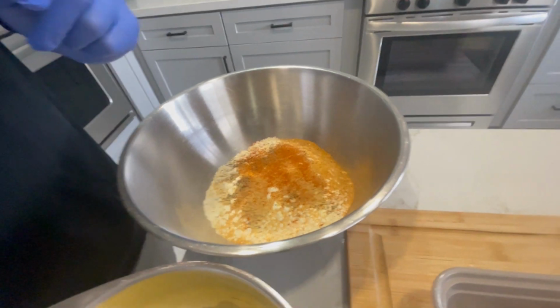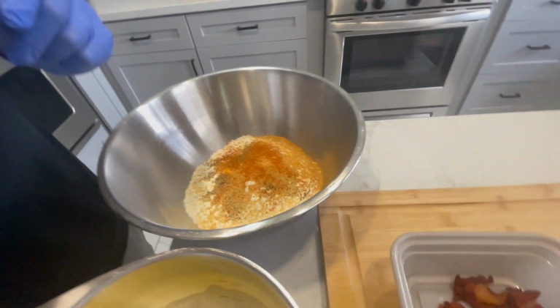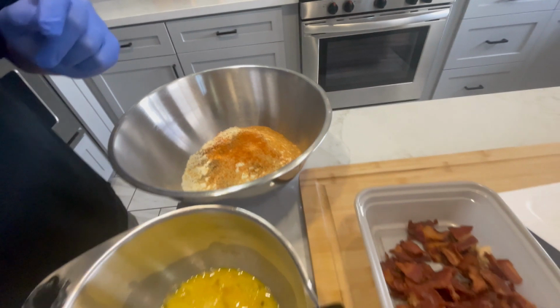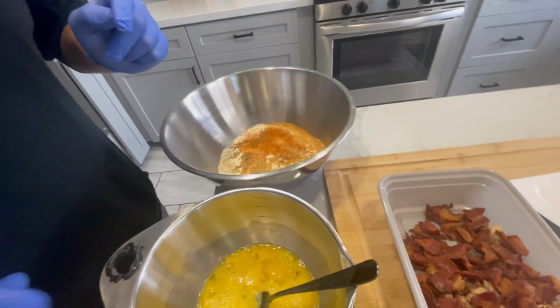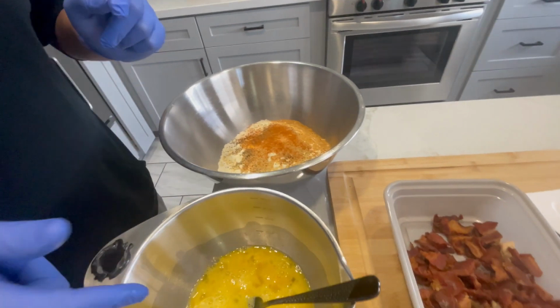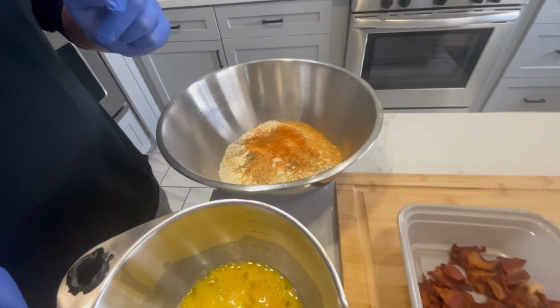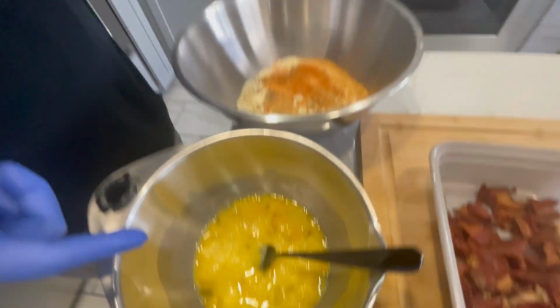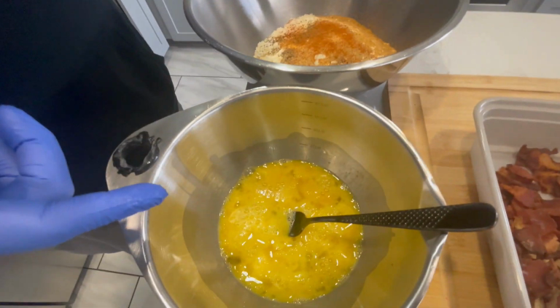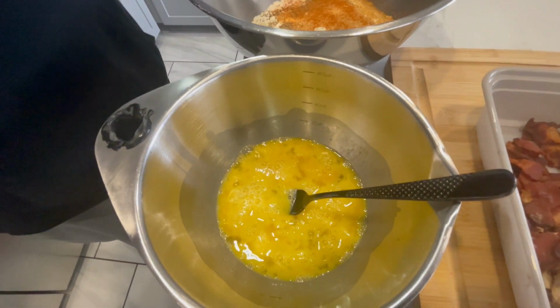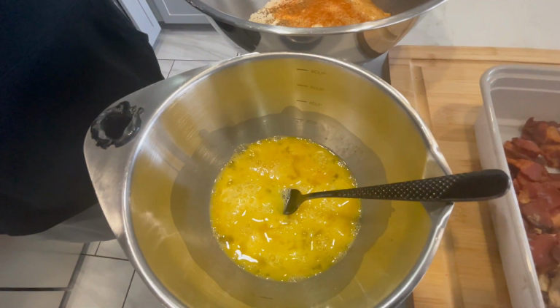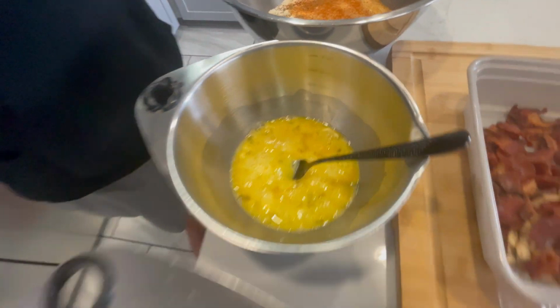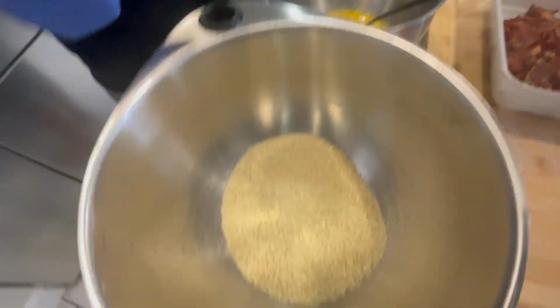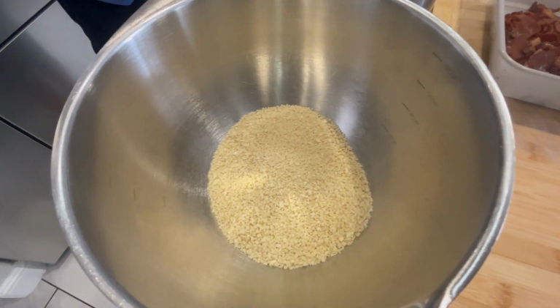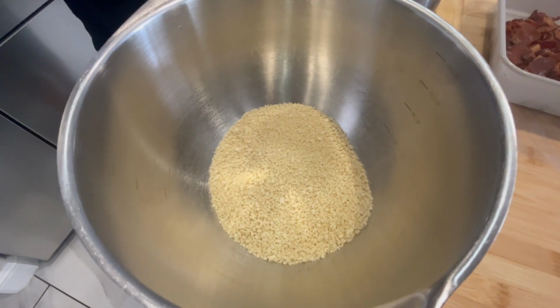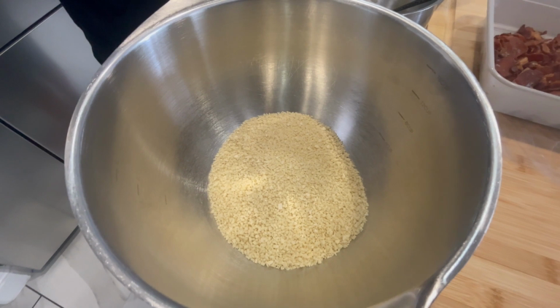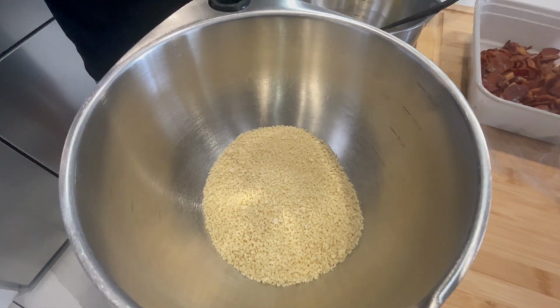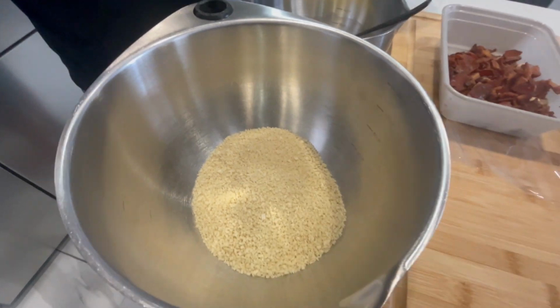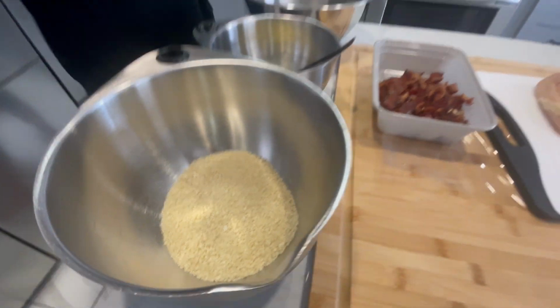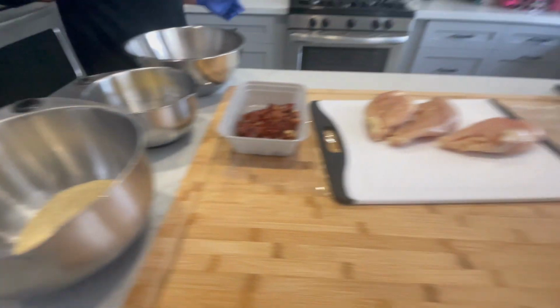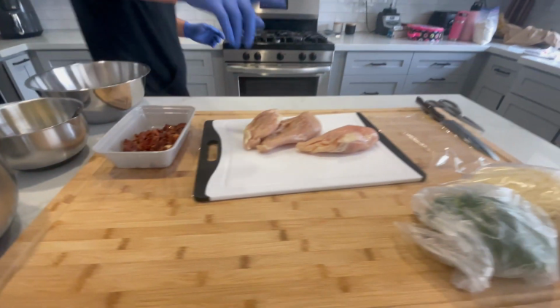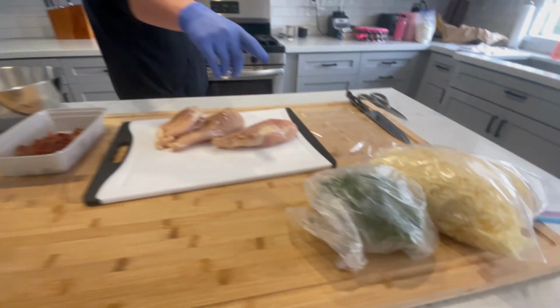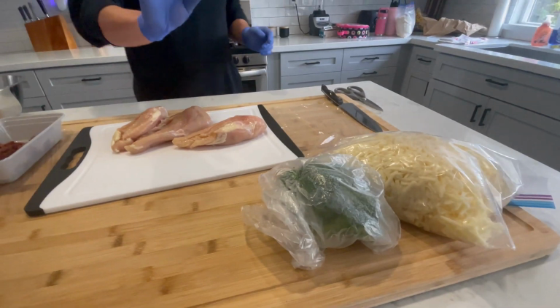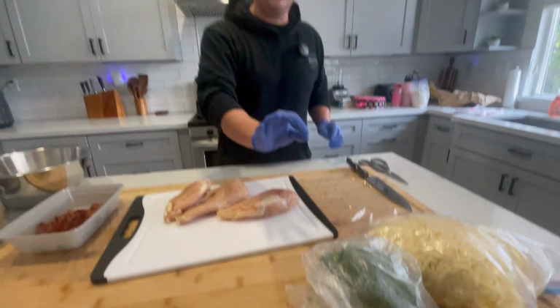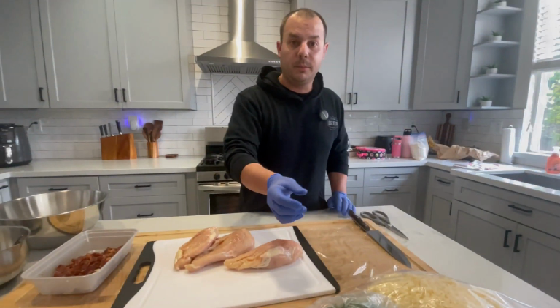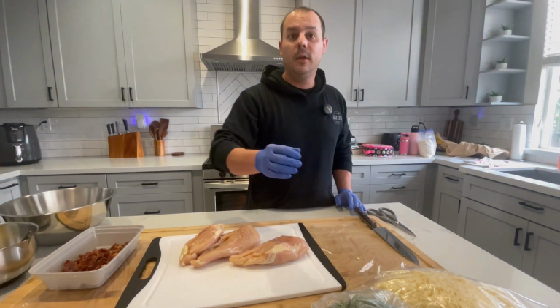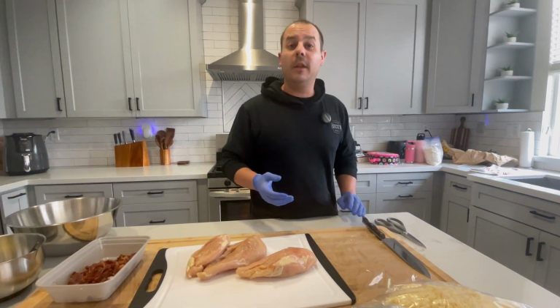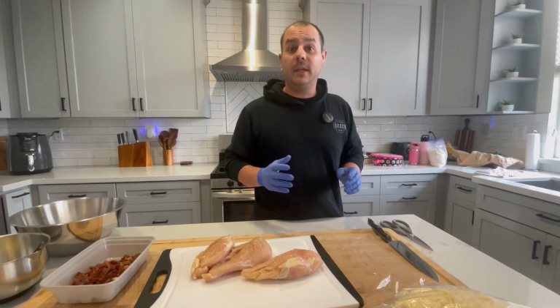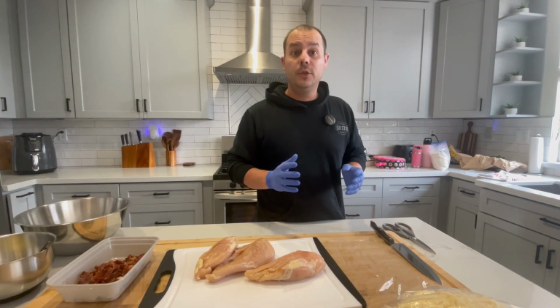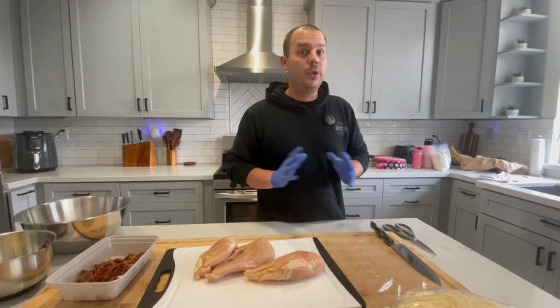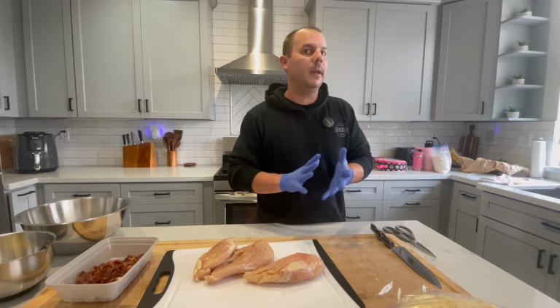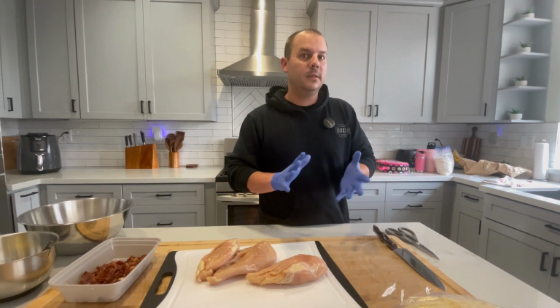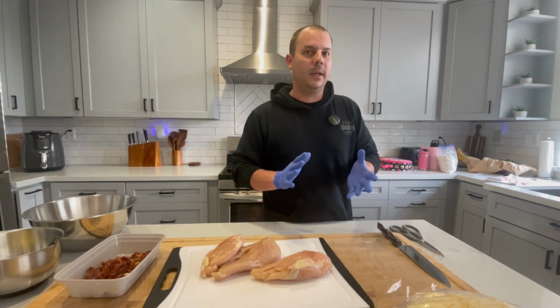Then egg wash here. And then we'll finish it with panko. And then that's when all is going to fall apart. We'll quickly cook the broccoli — boil it for like two, three minutes, something like that.